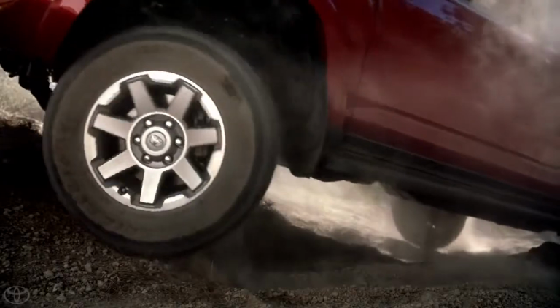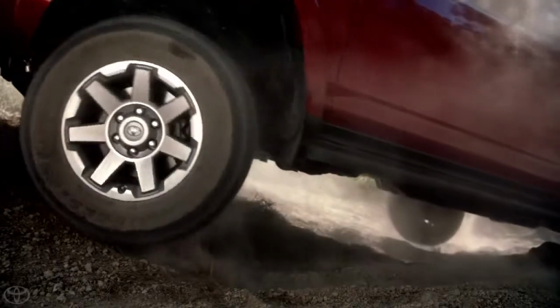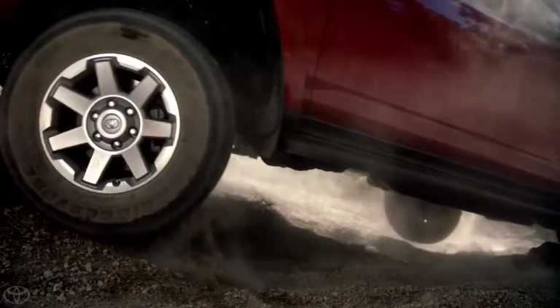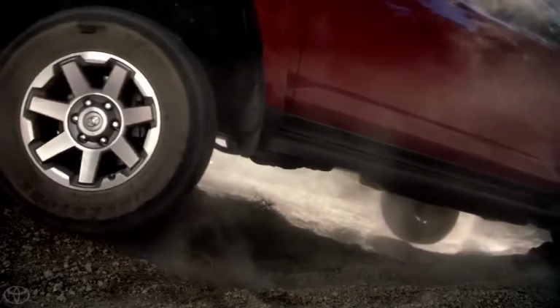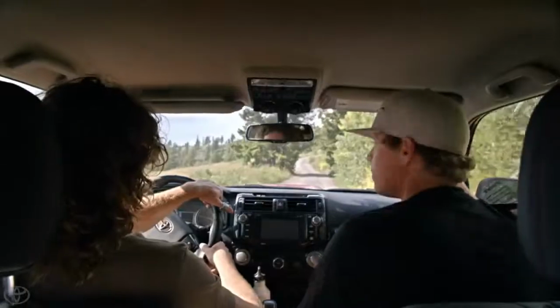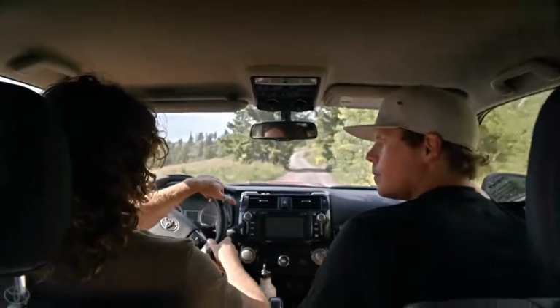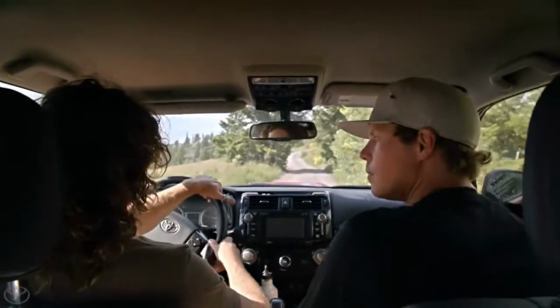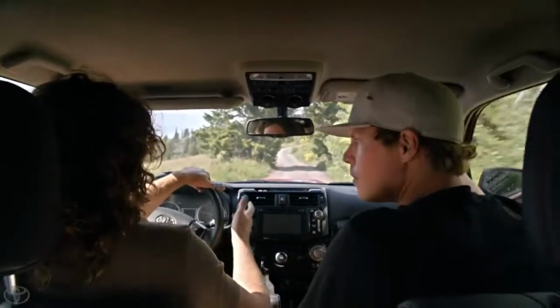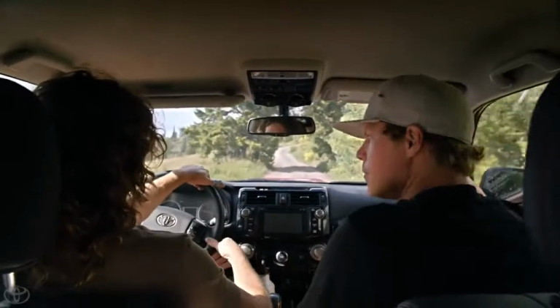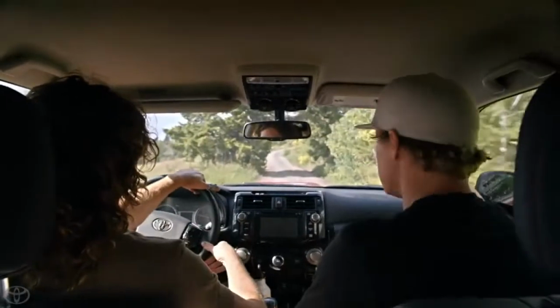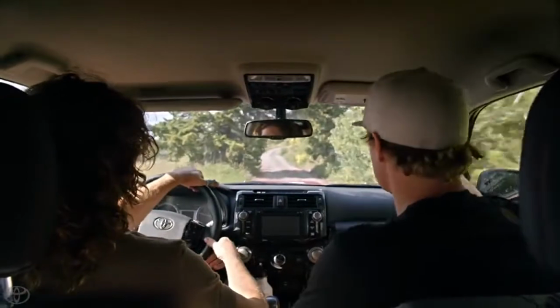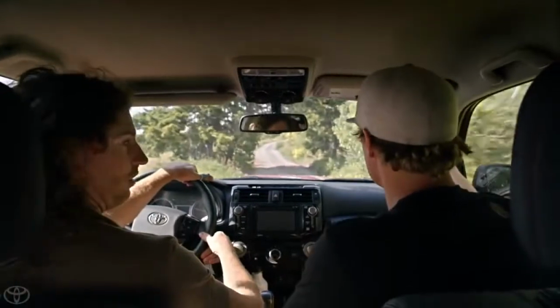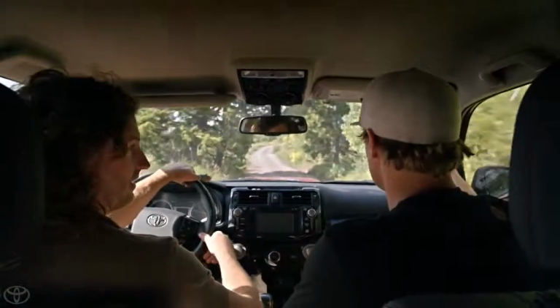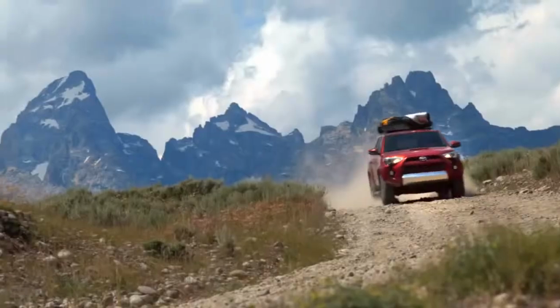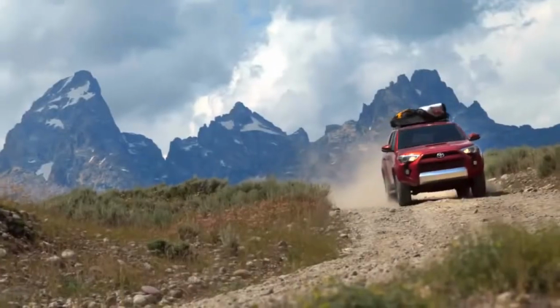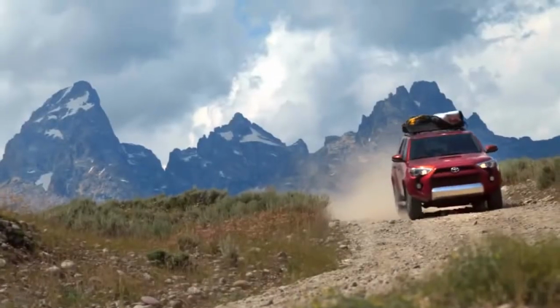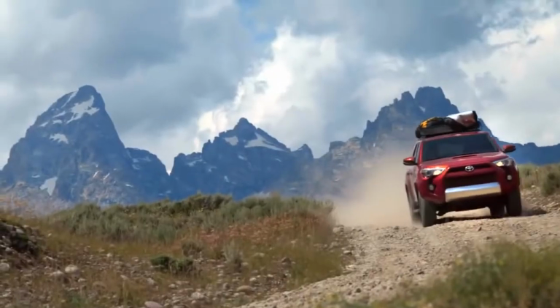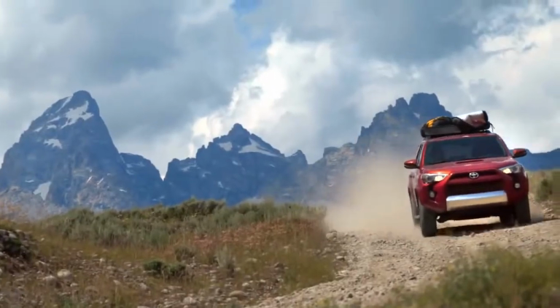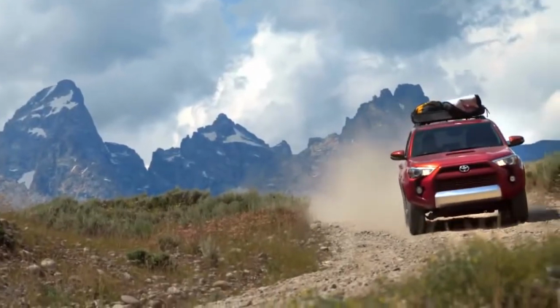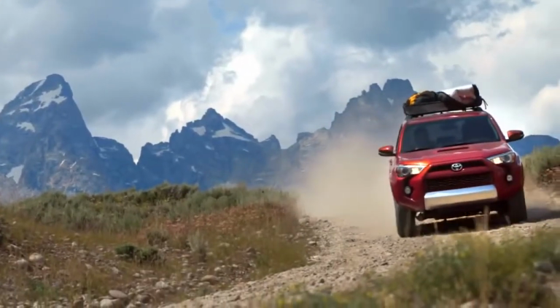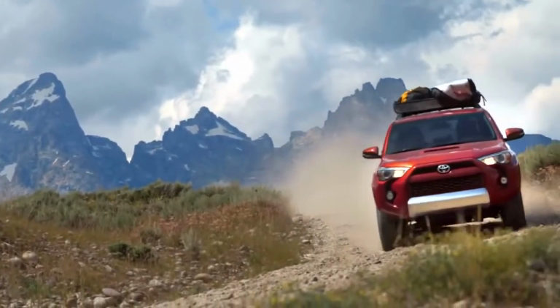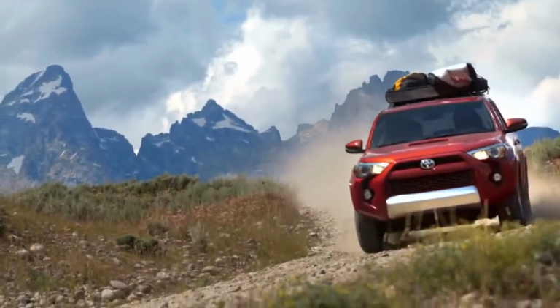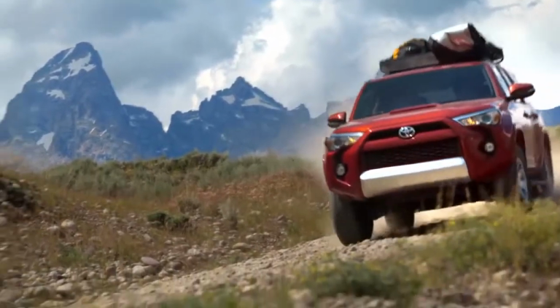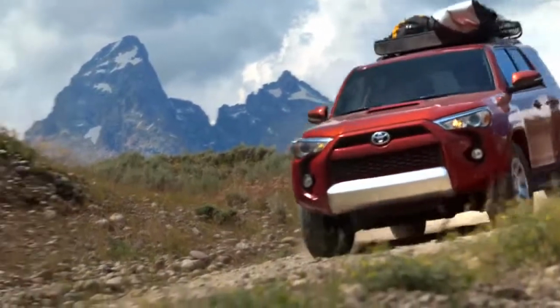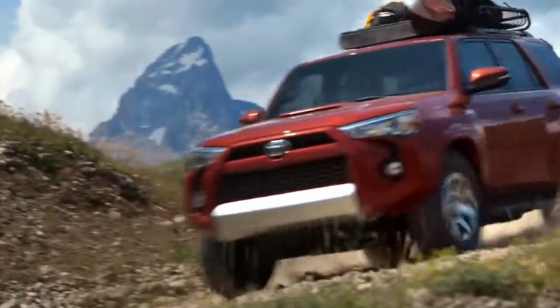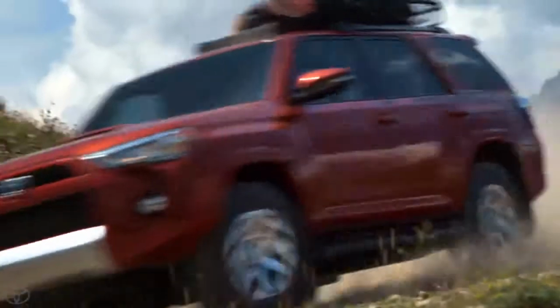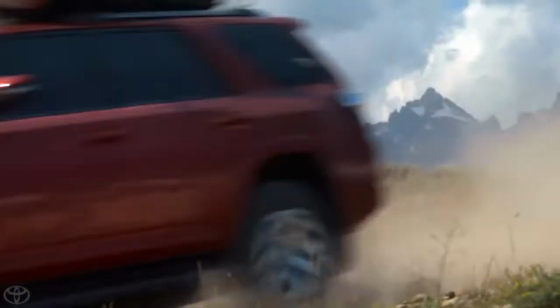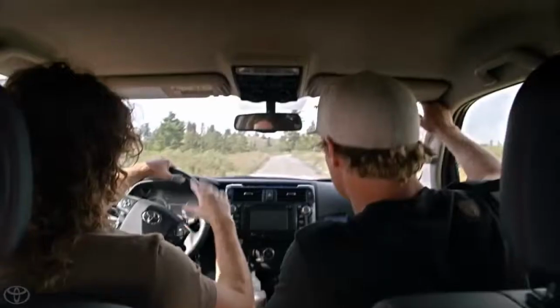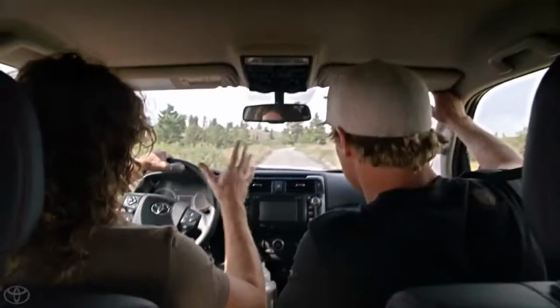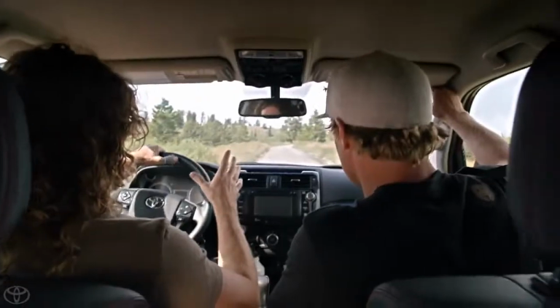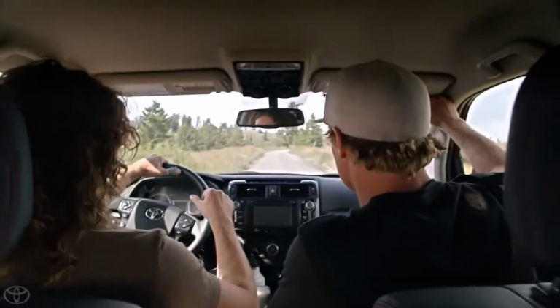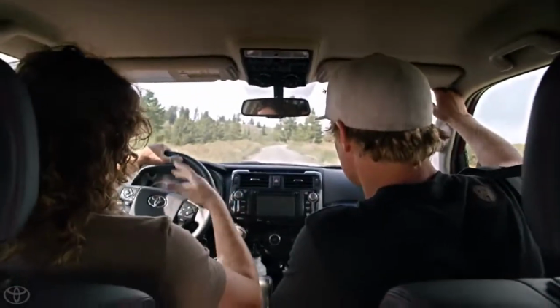It's the exact same as any sport — 4x4ing and off-roading. It's always constantly evolving, and now these days with computer systems, it's not just about electronics.